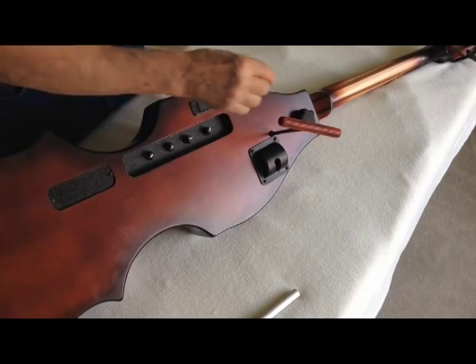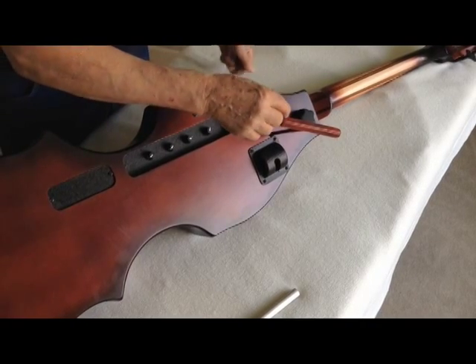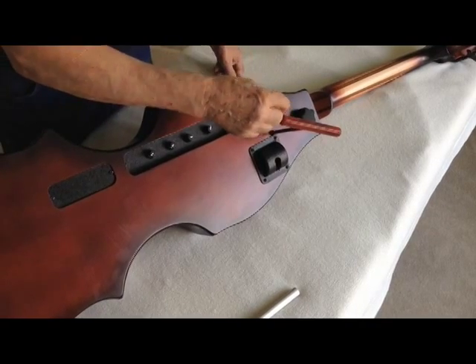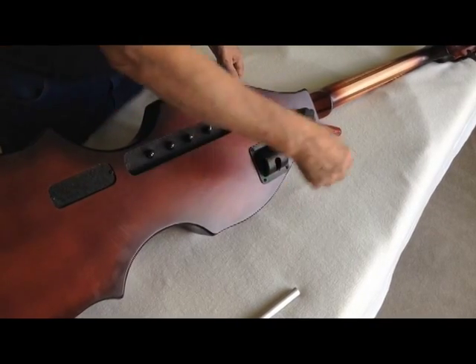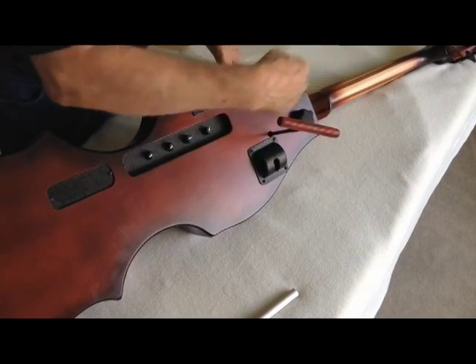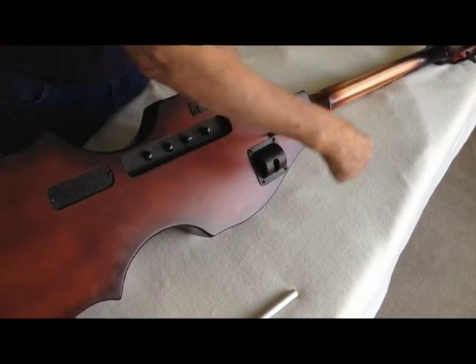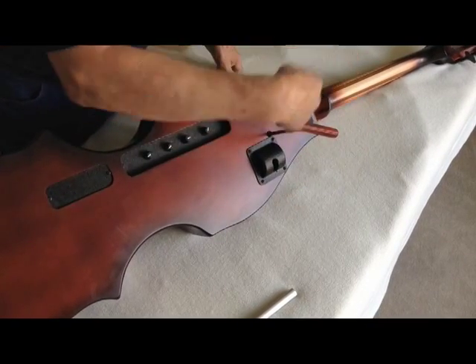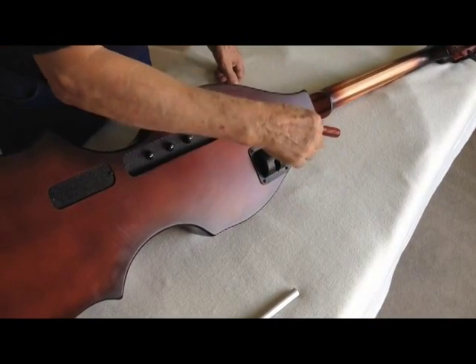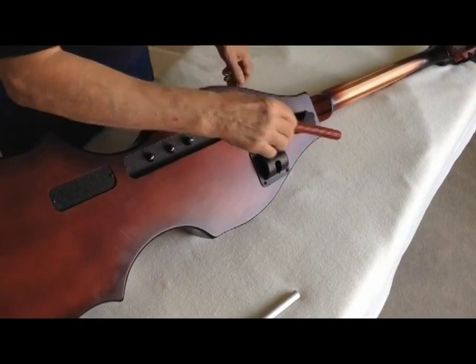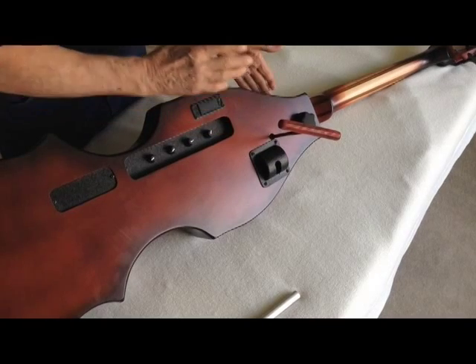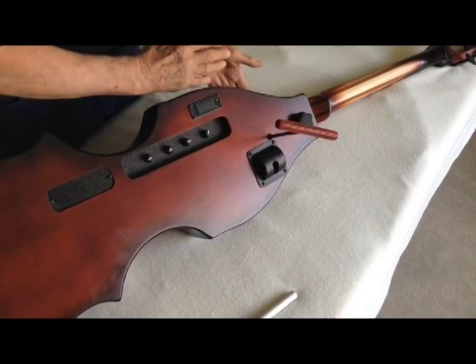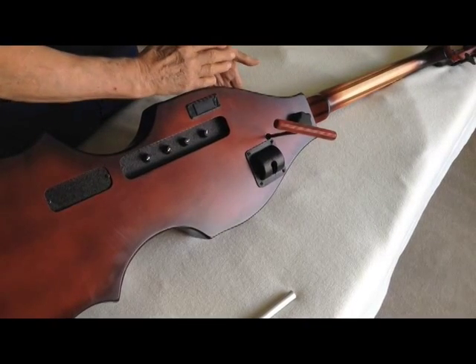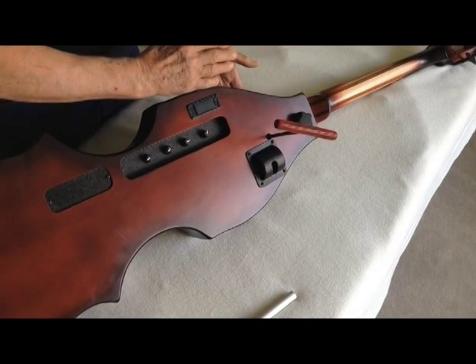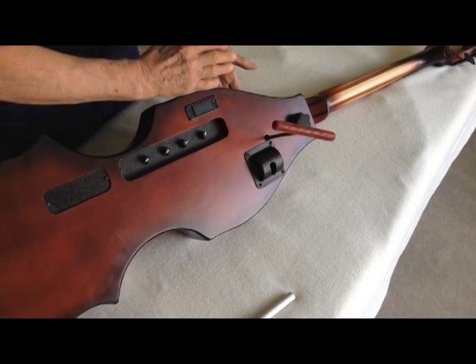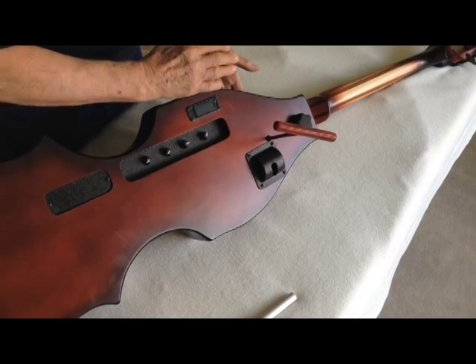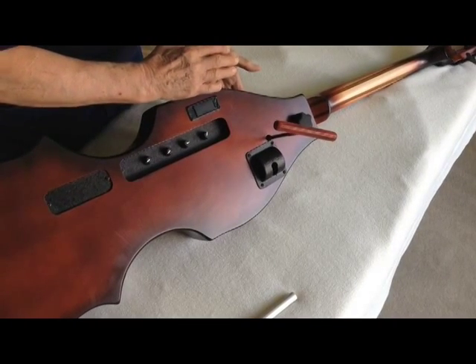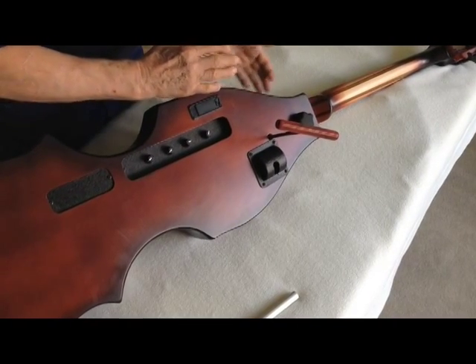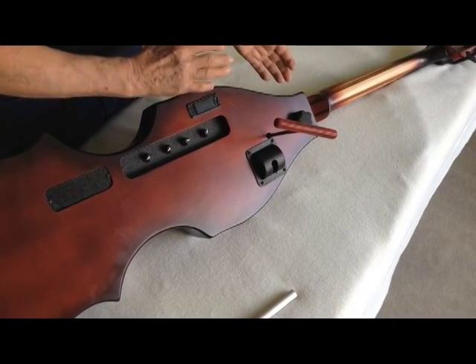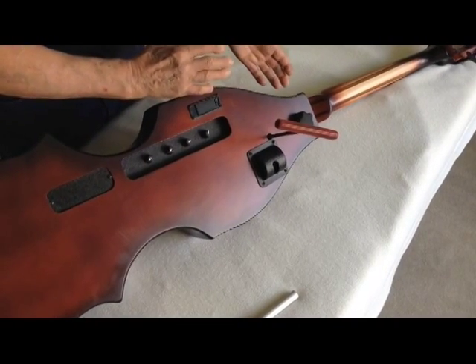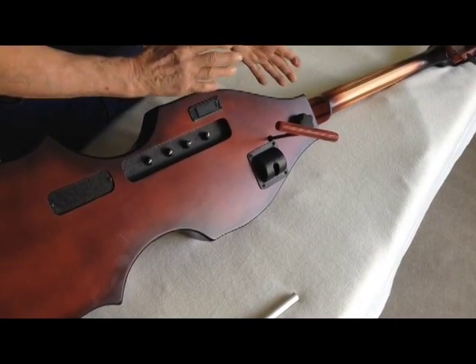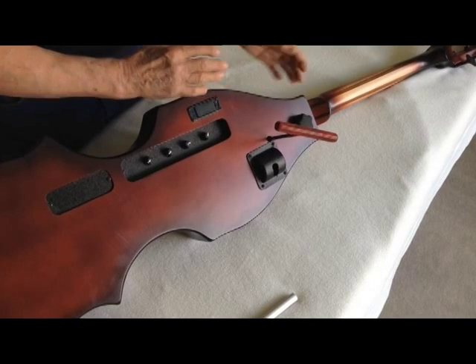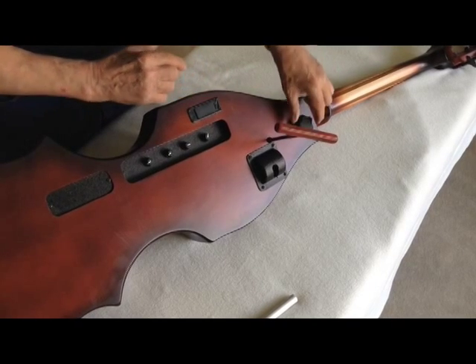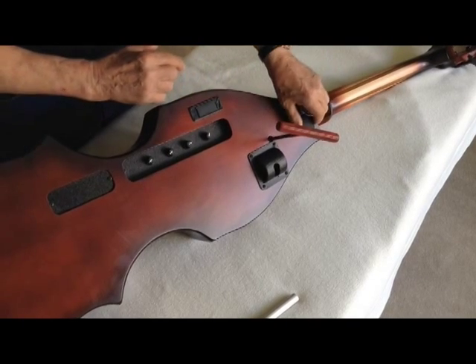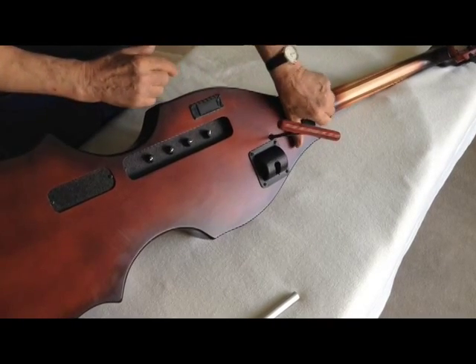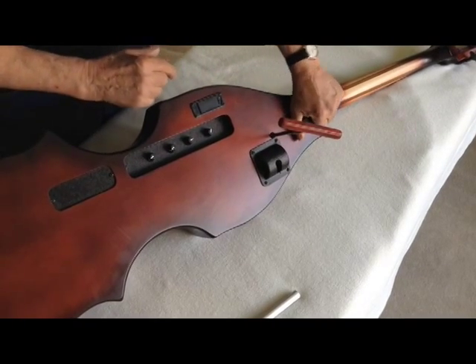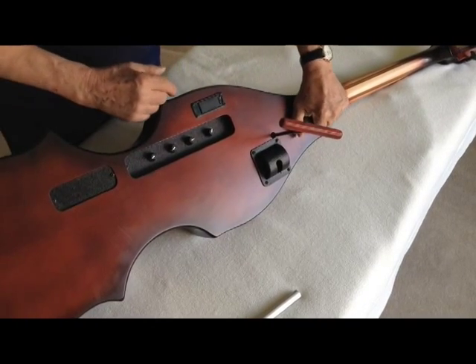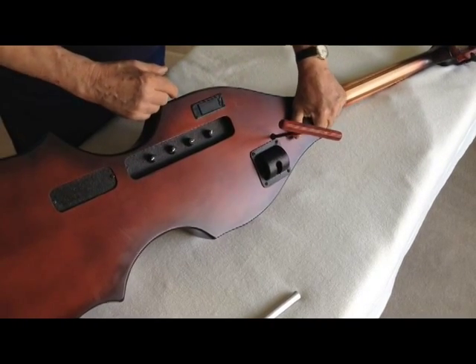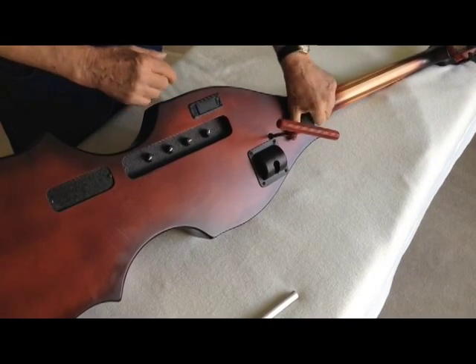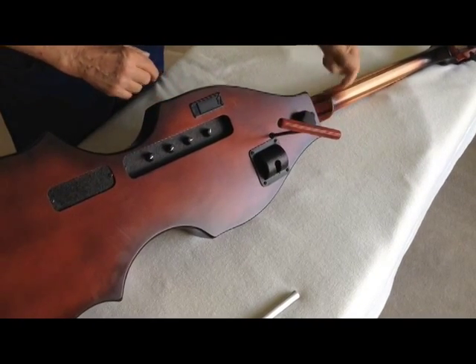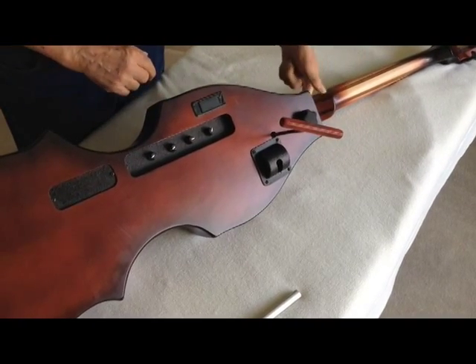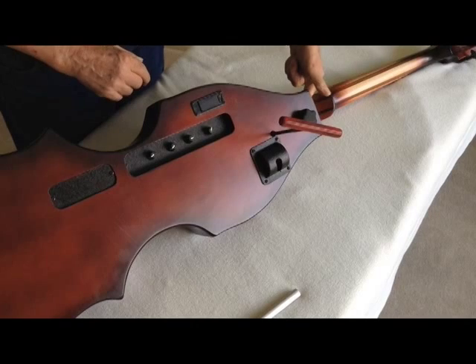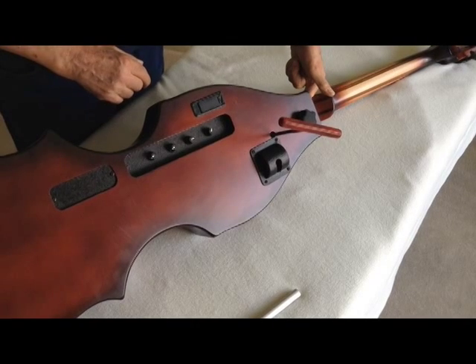If you turn it counter-clockwise, it will drop the neck and fingerboard back. At that point, you want to tighten this because now you relieve pressure from the heel.